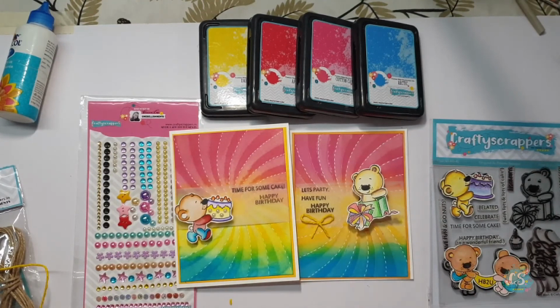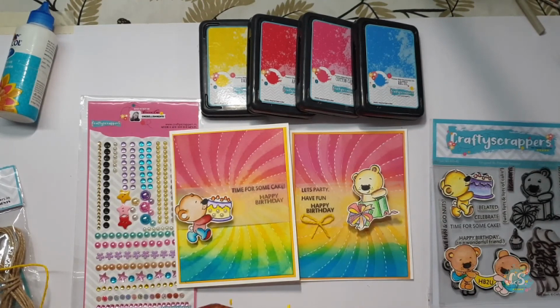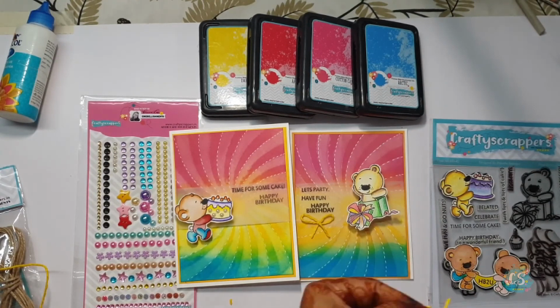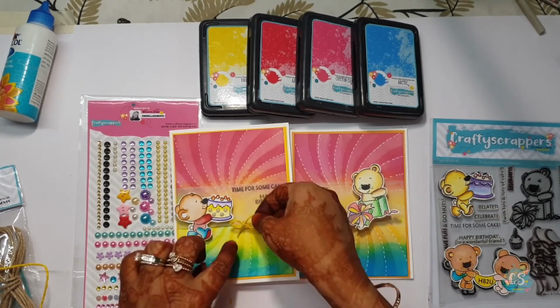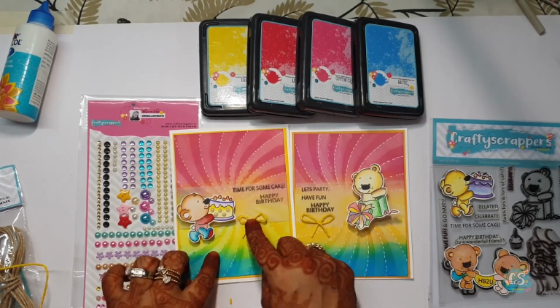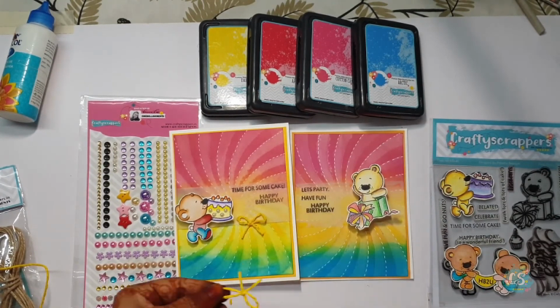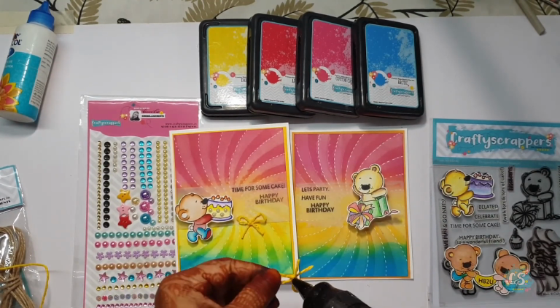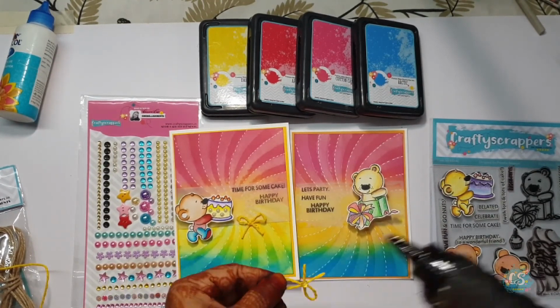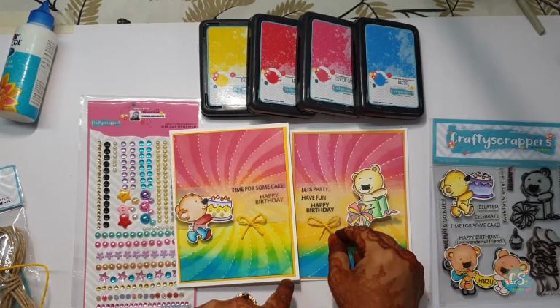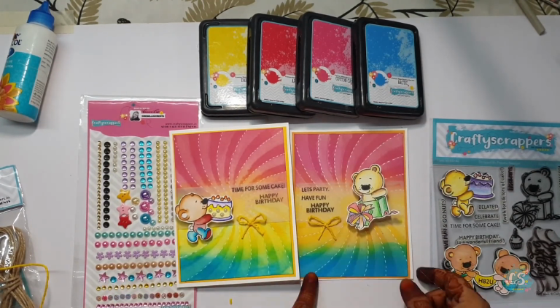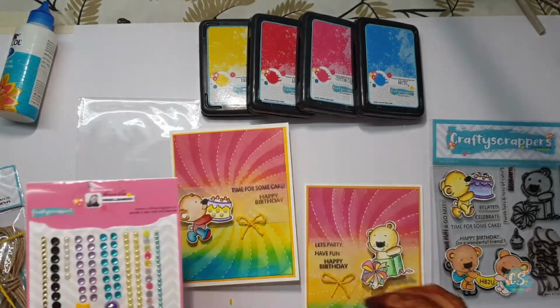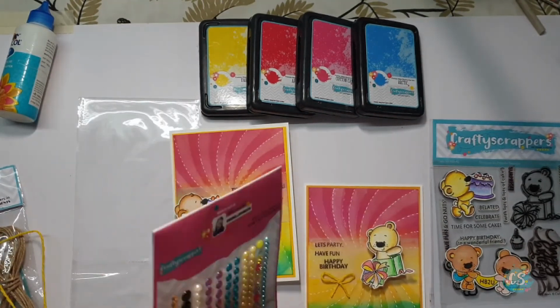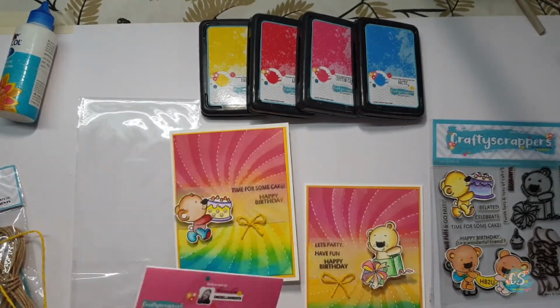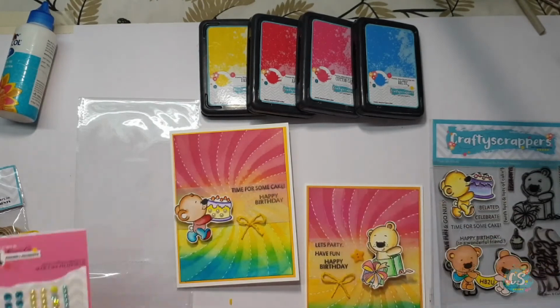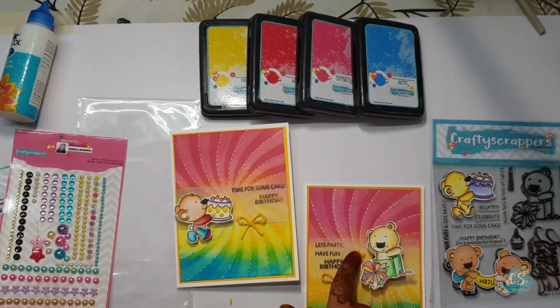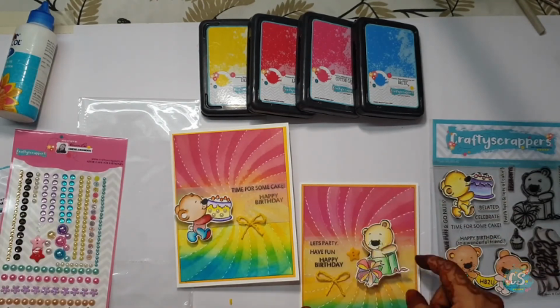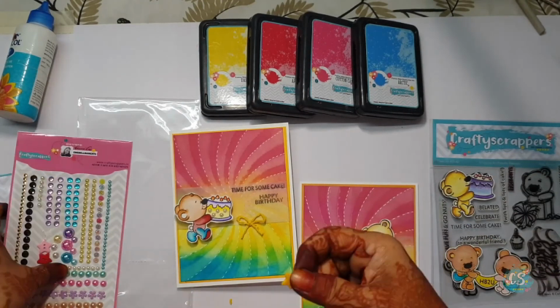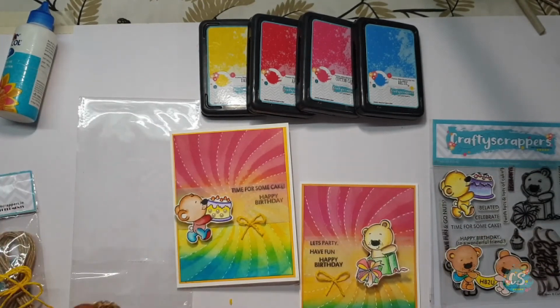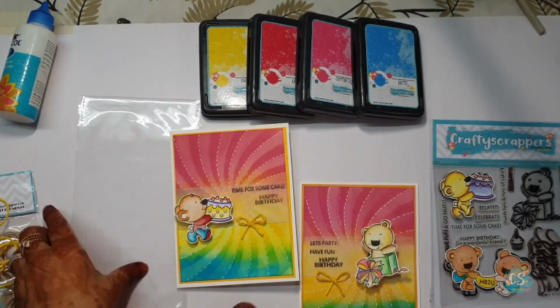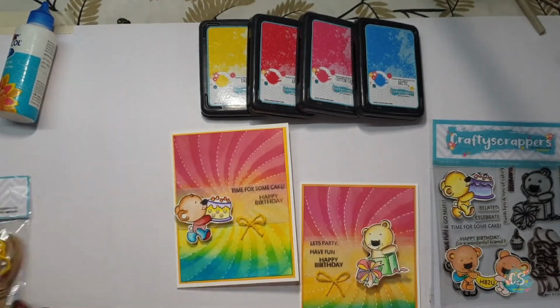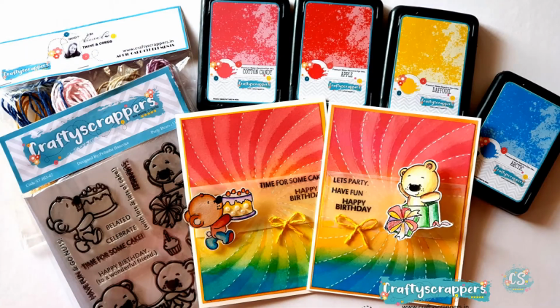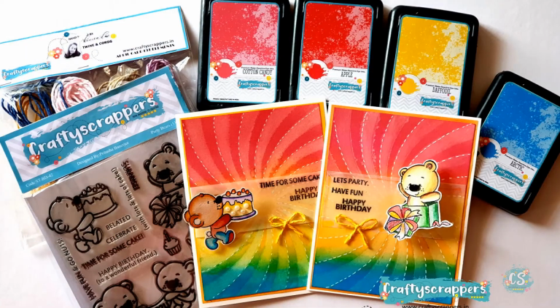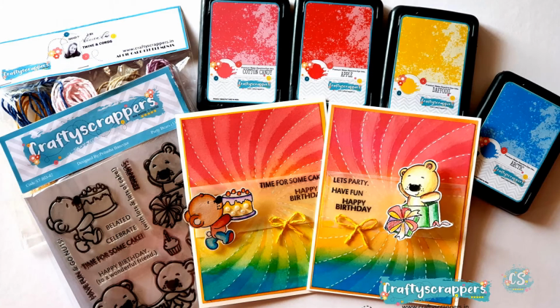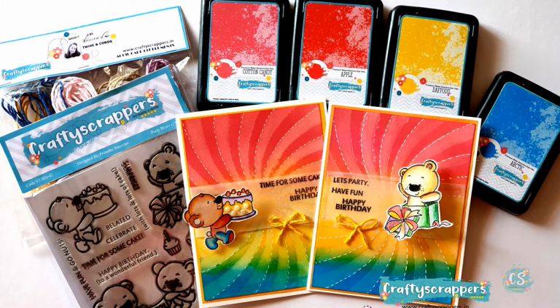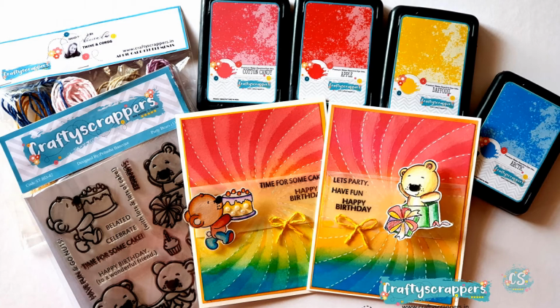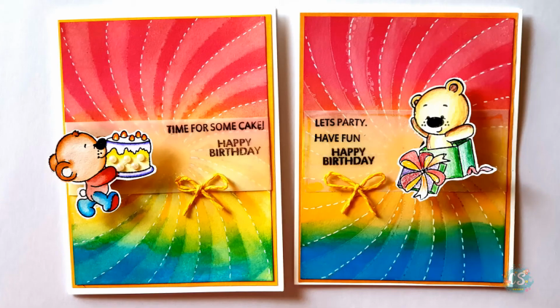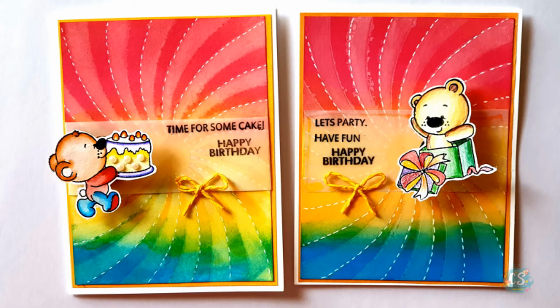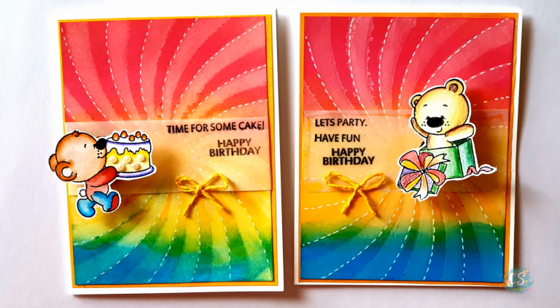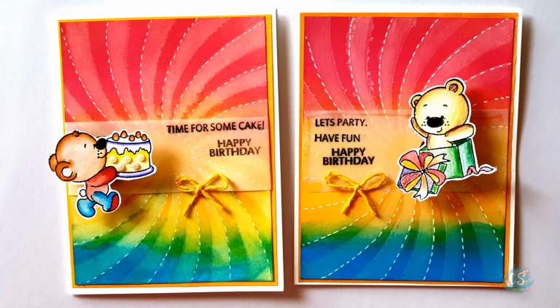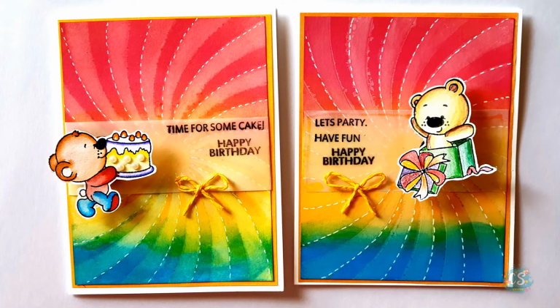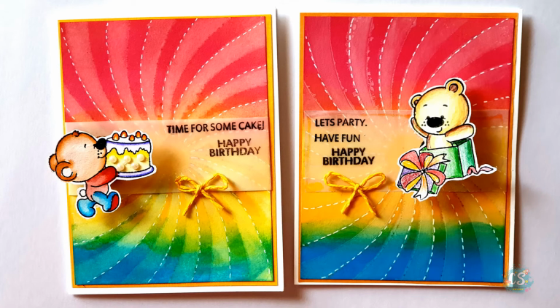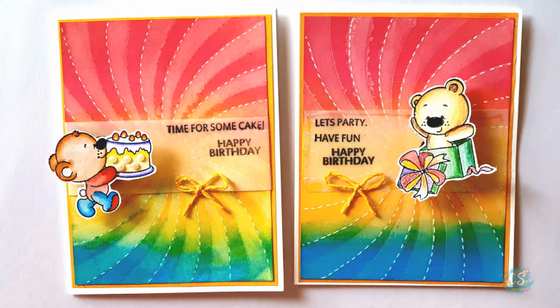I hope you guys liked it and enjoyed my tutorial. Do subscribe to the Crafty Scrappers YouTube channel, follow their Instagram, and share your similar card making stories and tag us. Spread craftiness, you guys. Thank you.